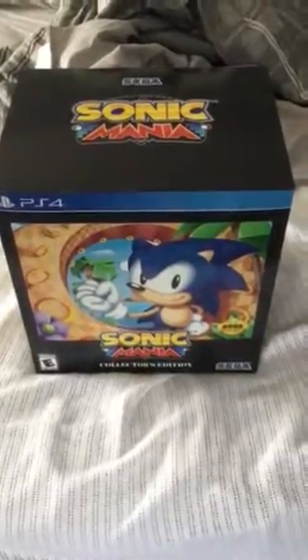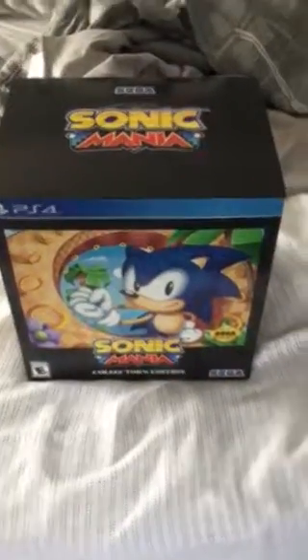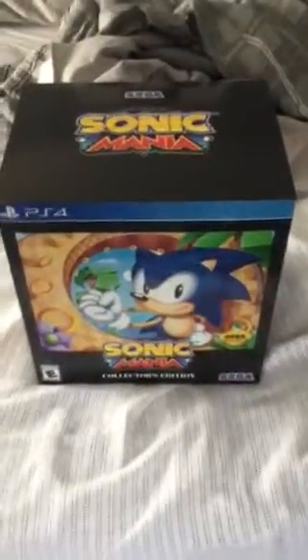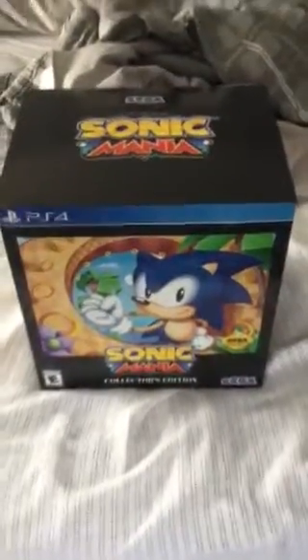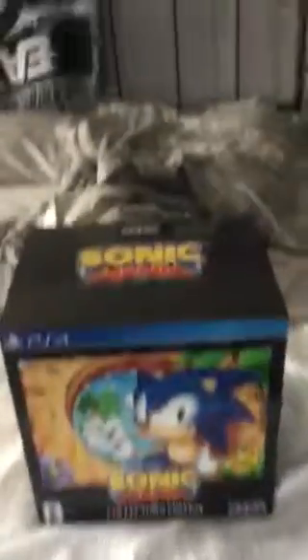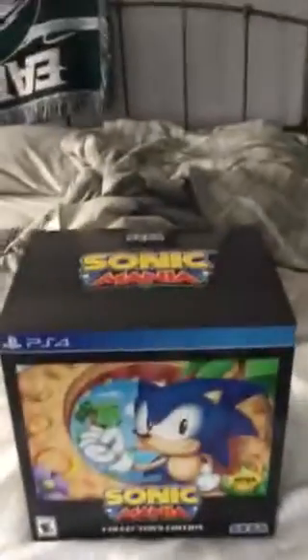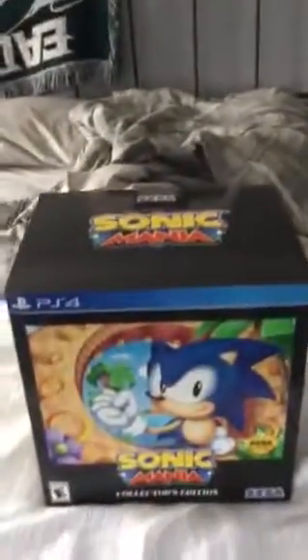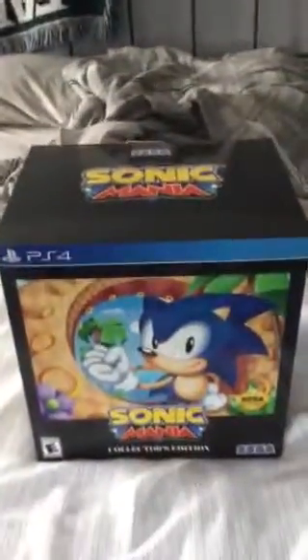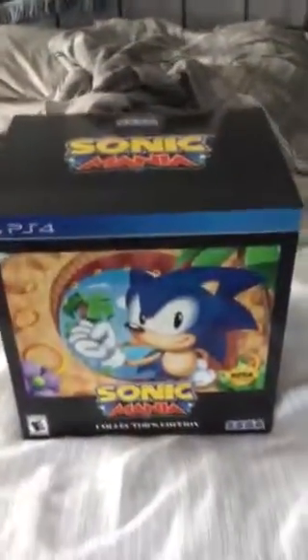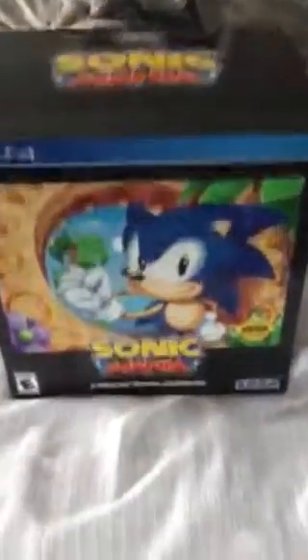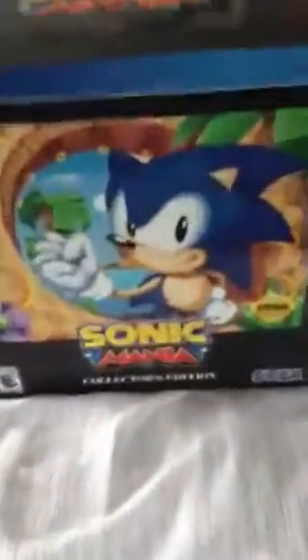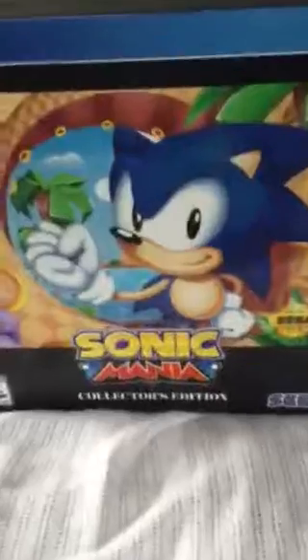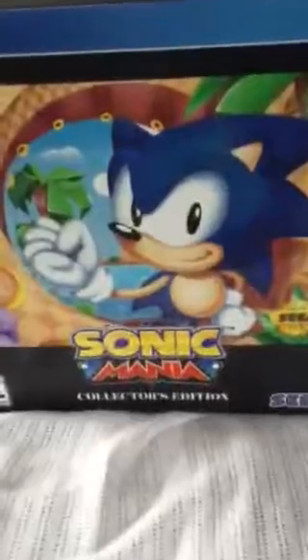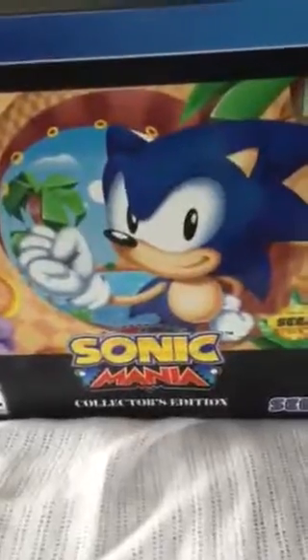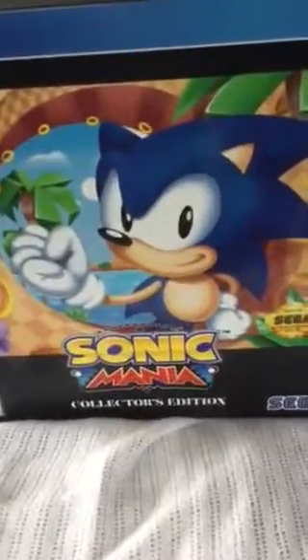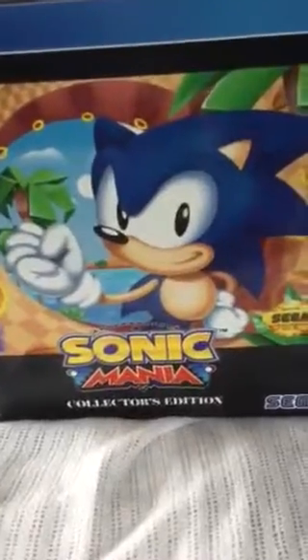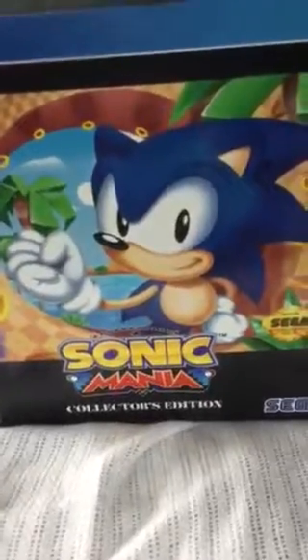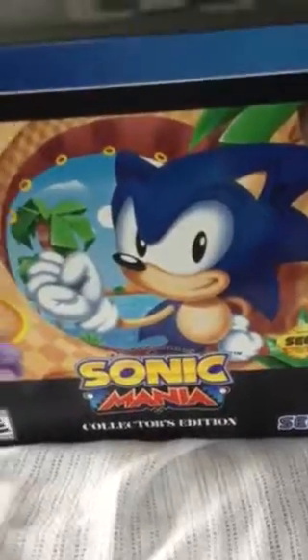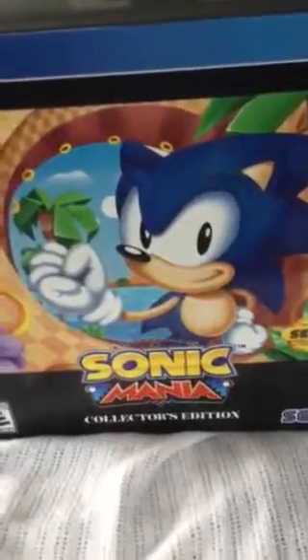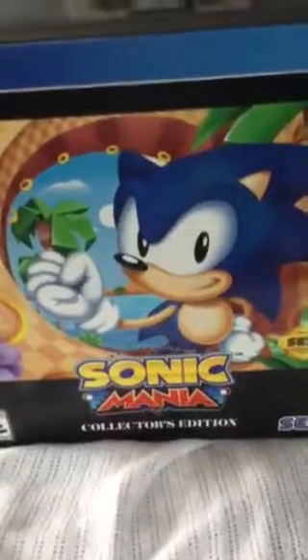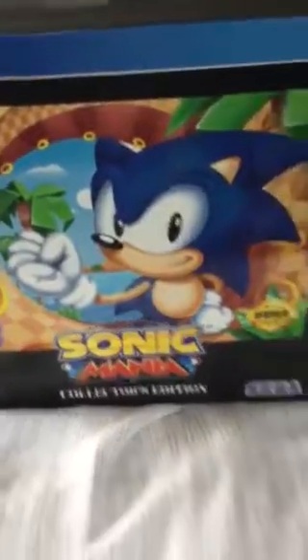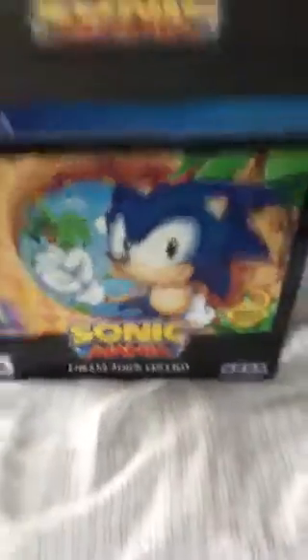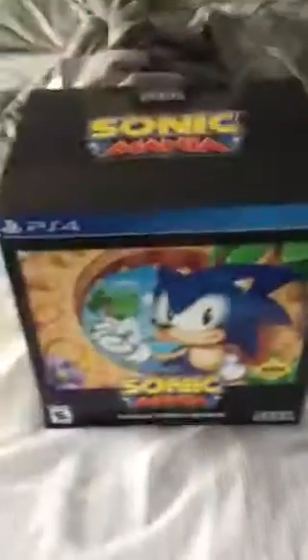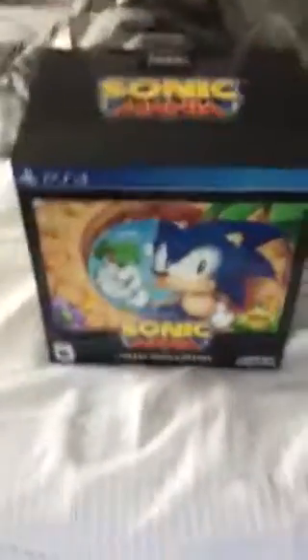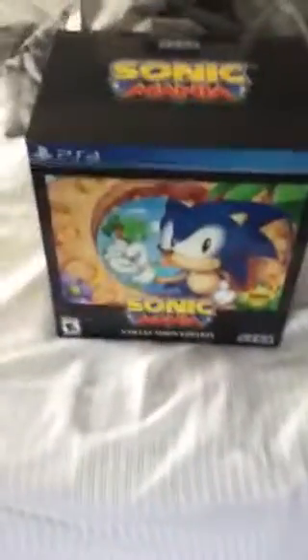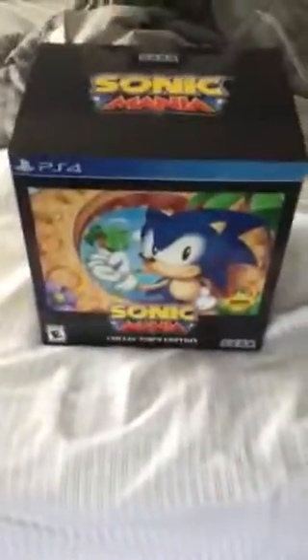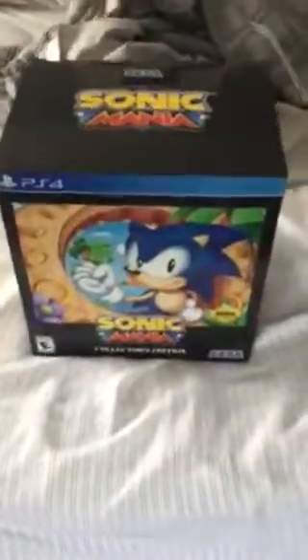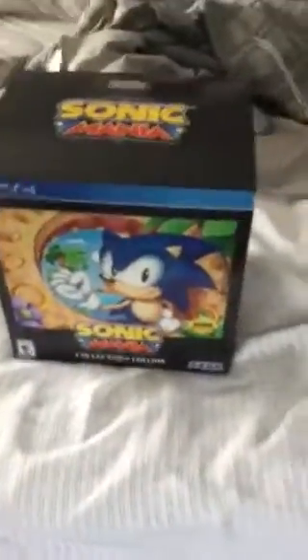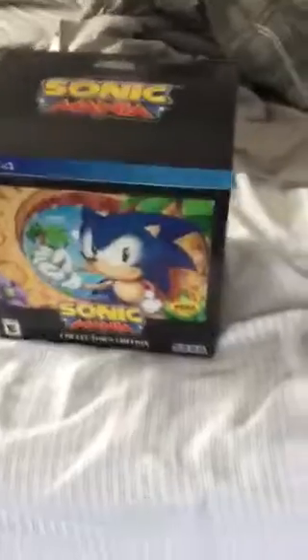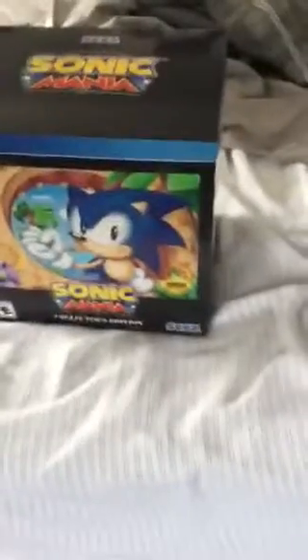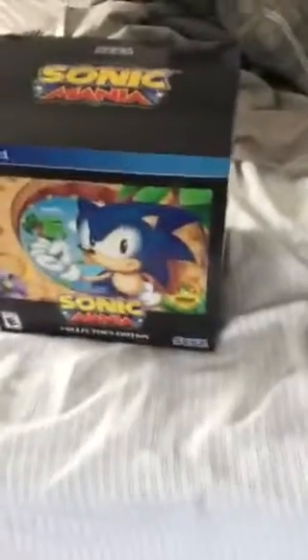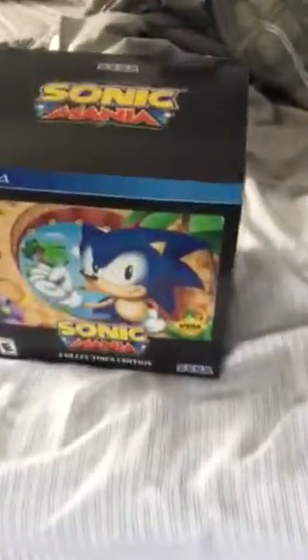Hey, this is Ryan. I picked up Sonic Mania Collector's Edition from GameStop and I'll do my first unboxing.